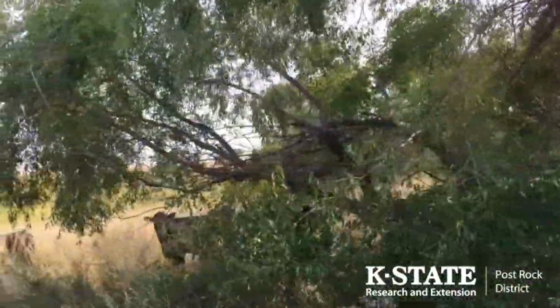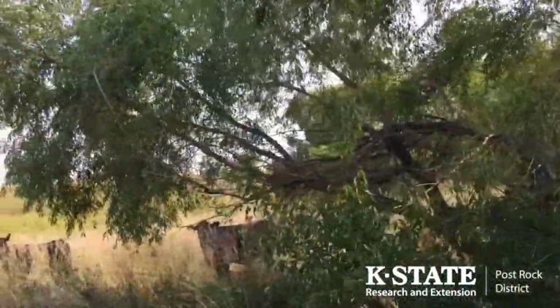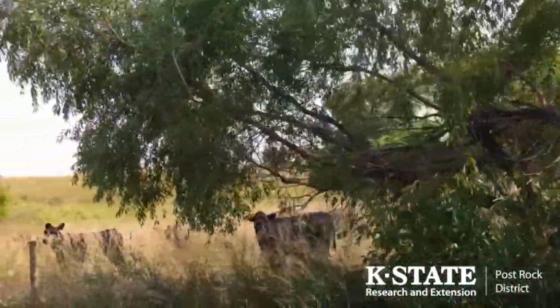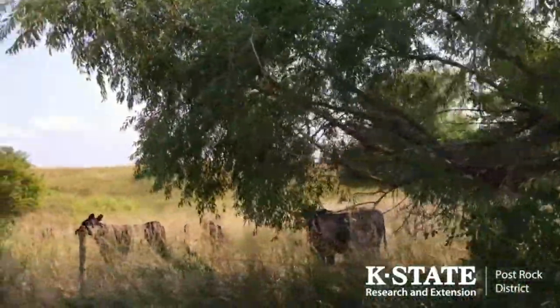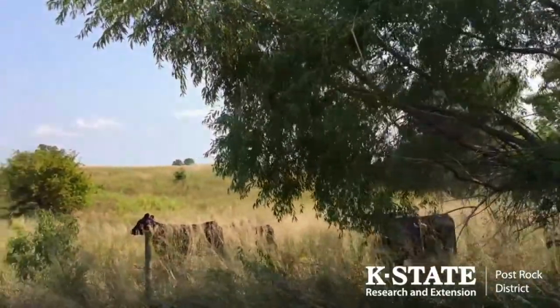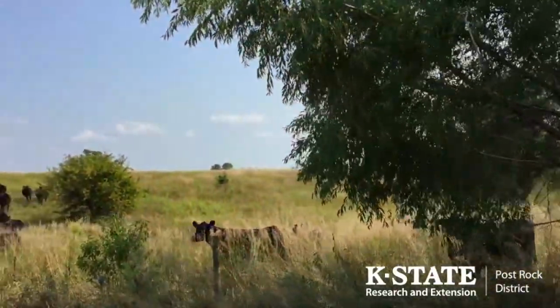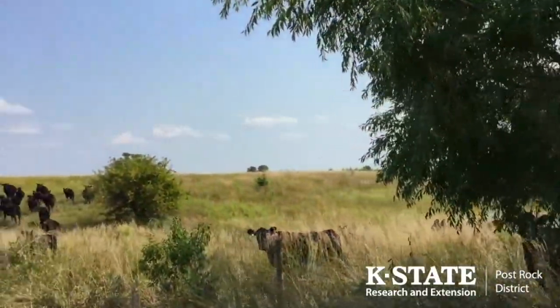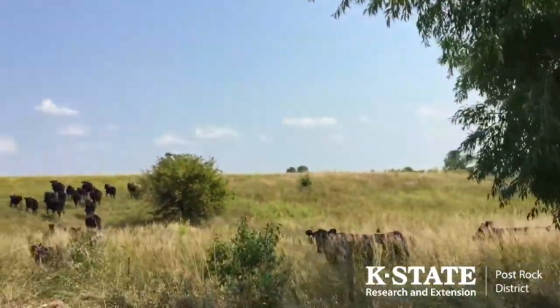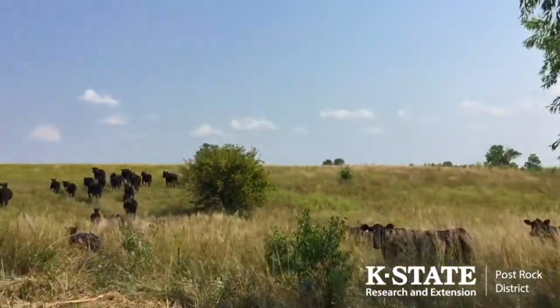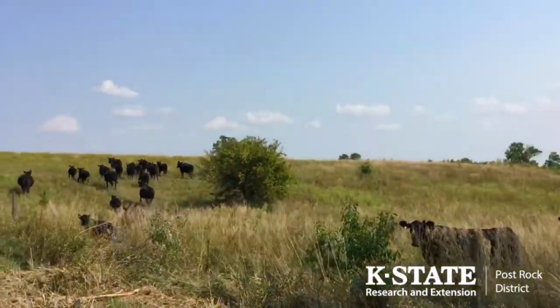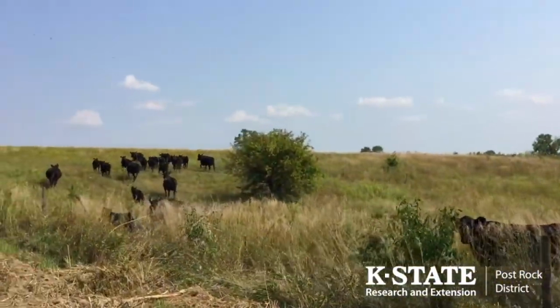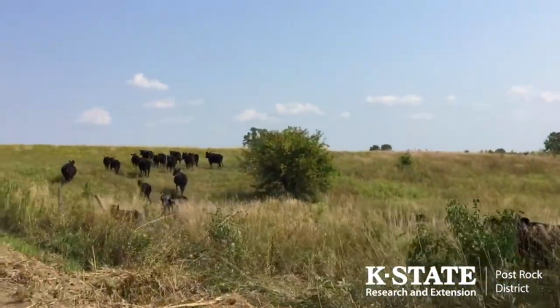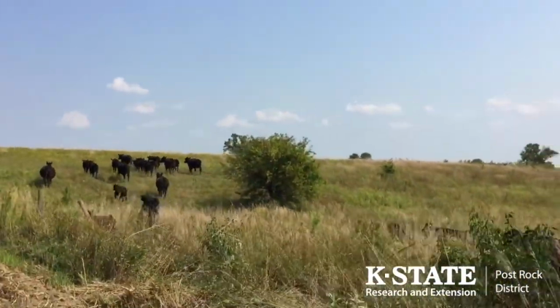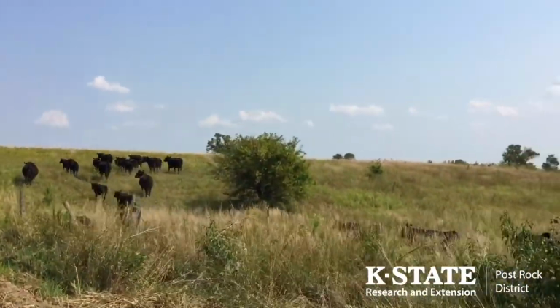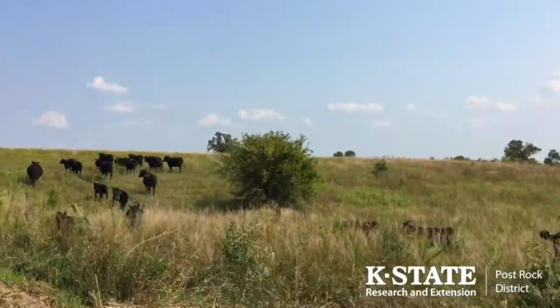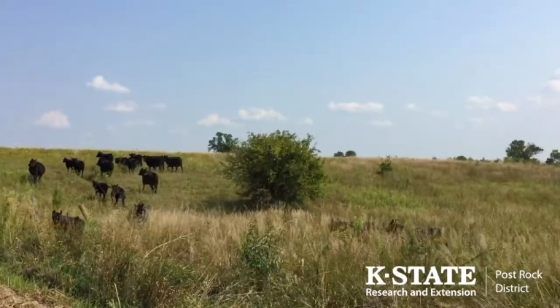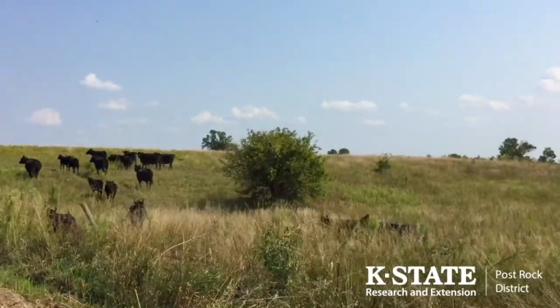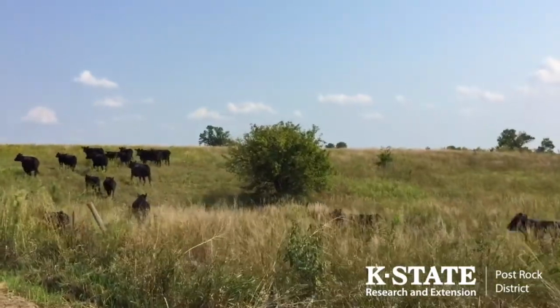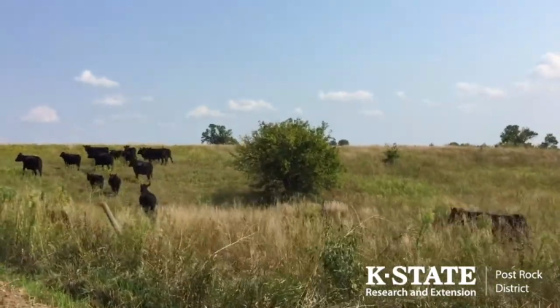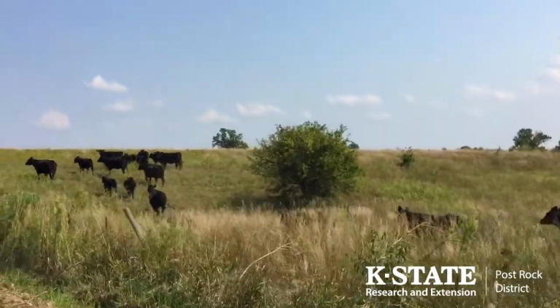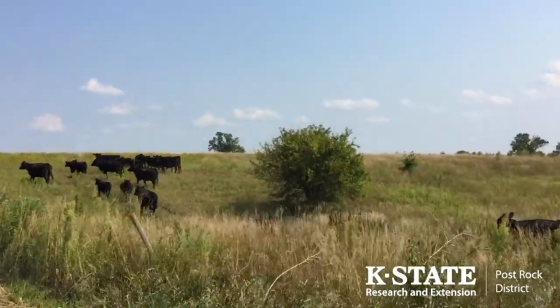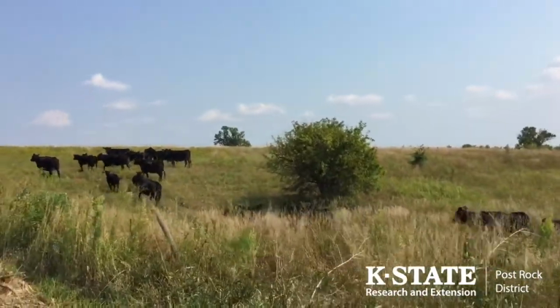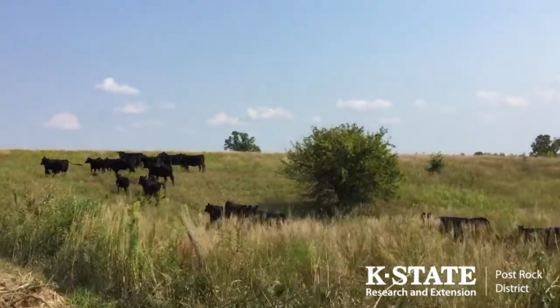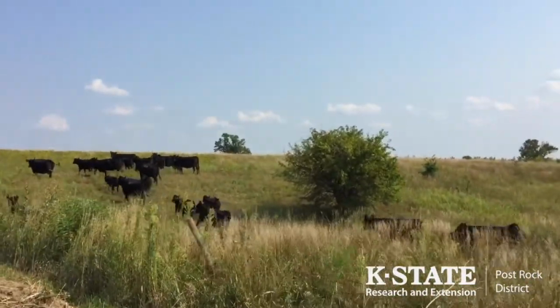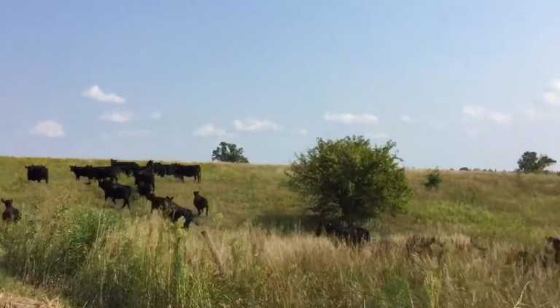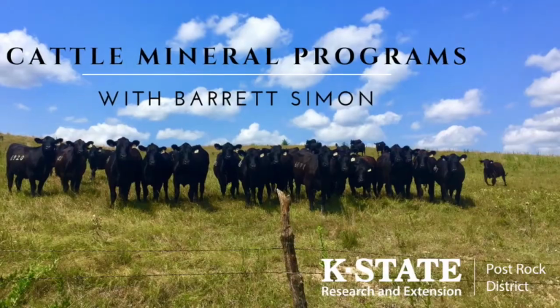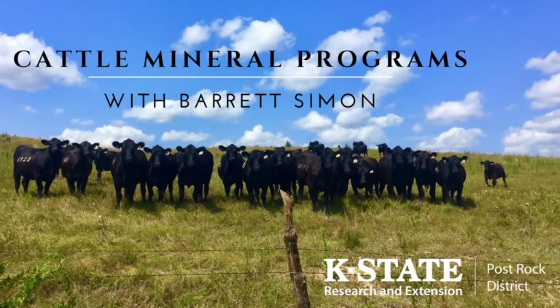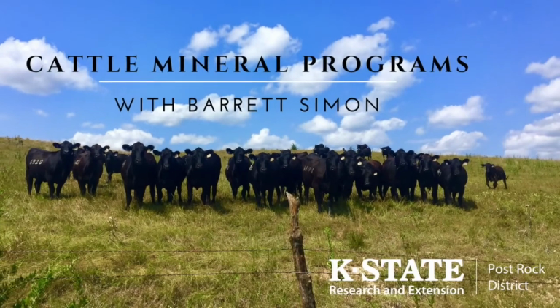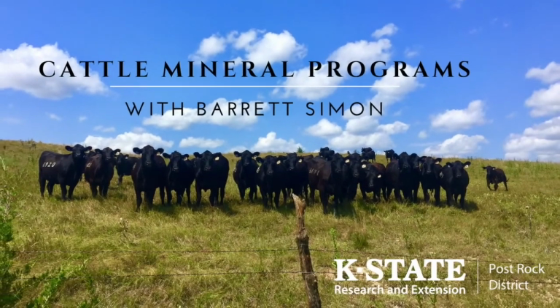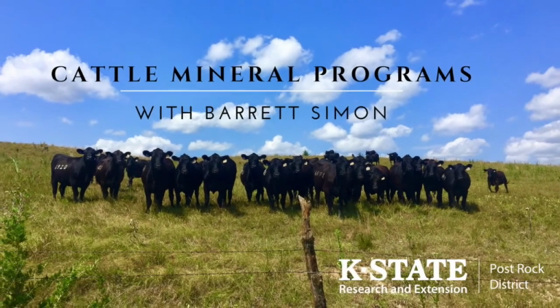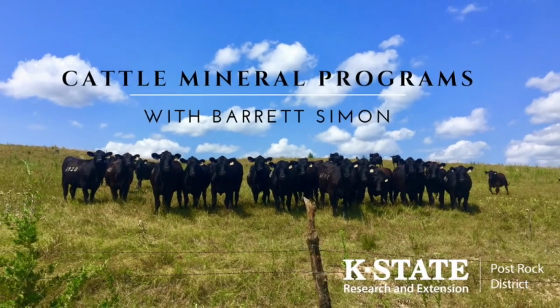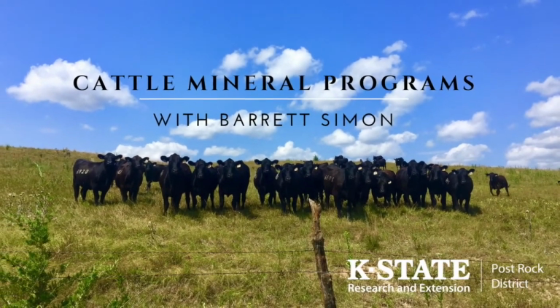Visit with your preferred veterinarian, nutritionist, or myself with the Post Rock Extension District at any time to ensure that your cow herd is in good shape from a mineral and vitamins standpoint. This has been Barrett Simon with Post Rock Extension District Number One.